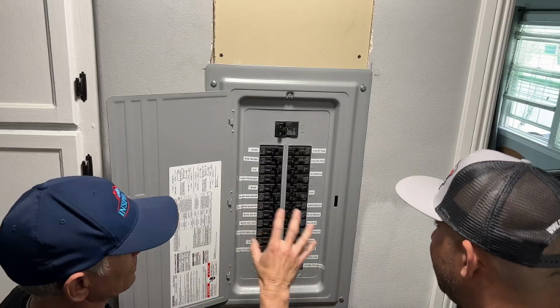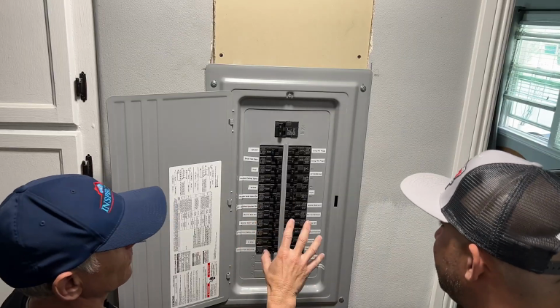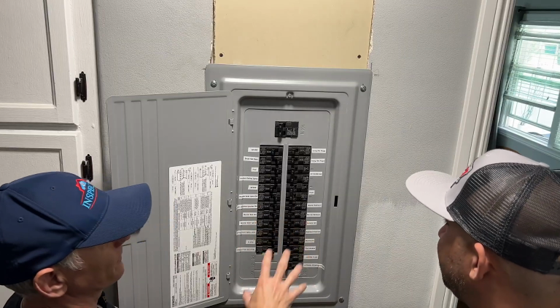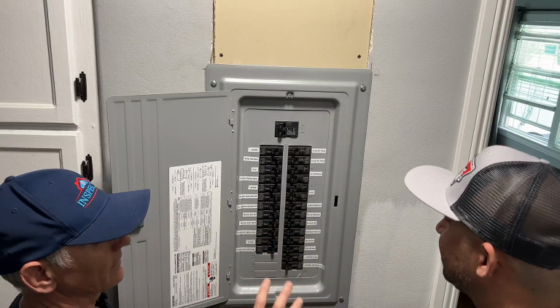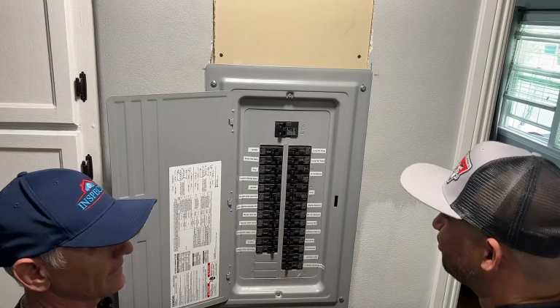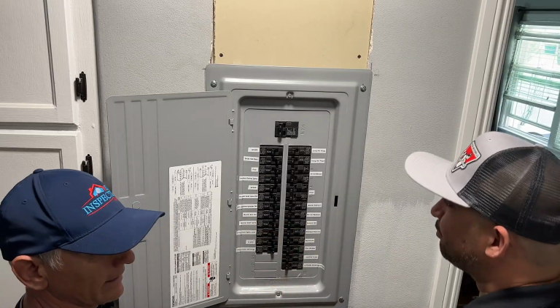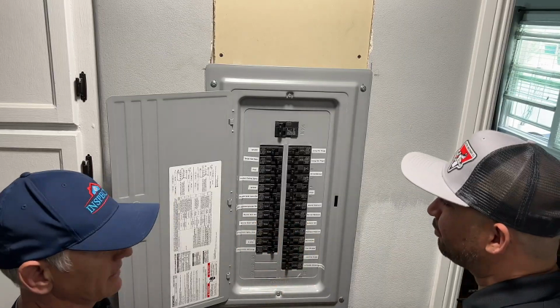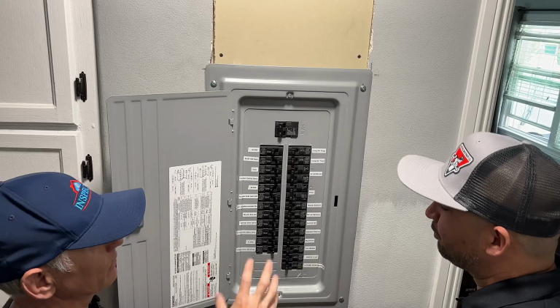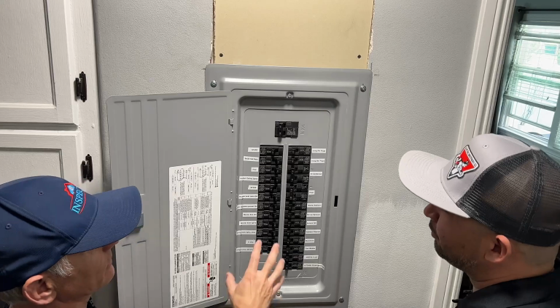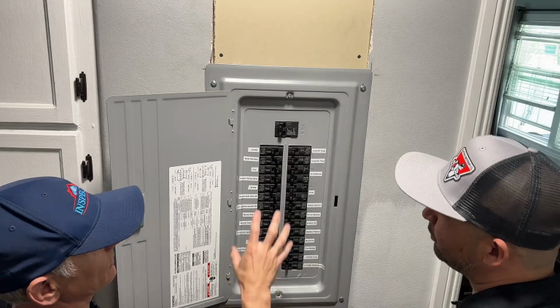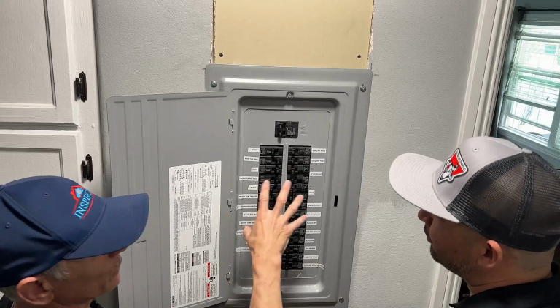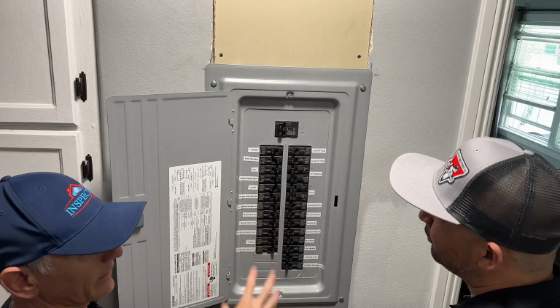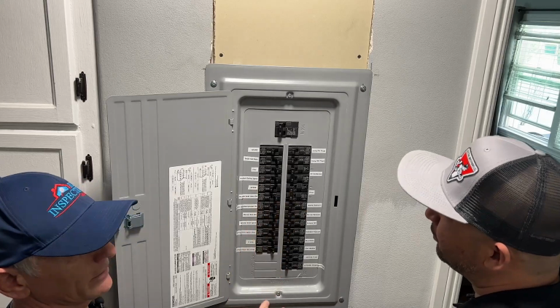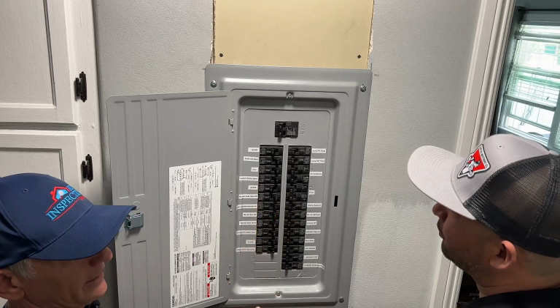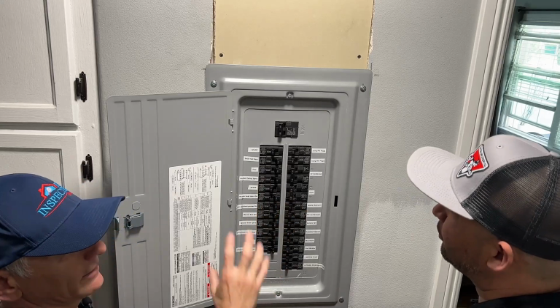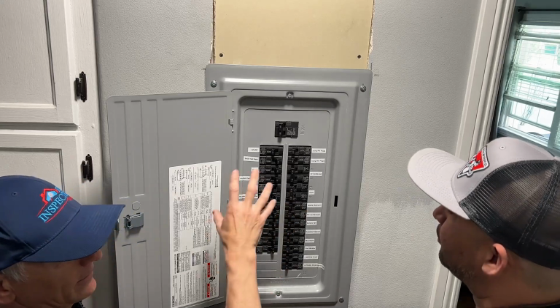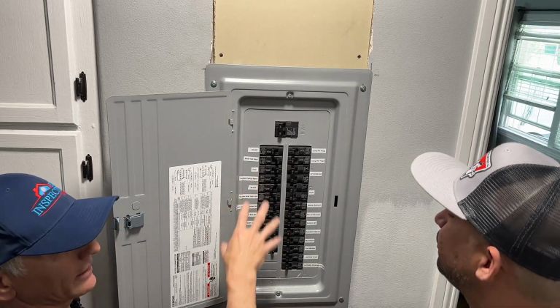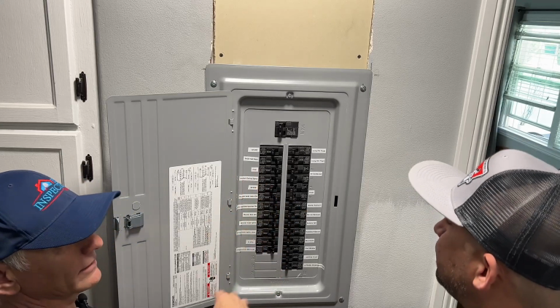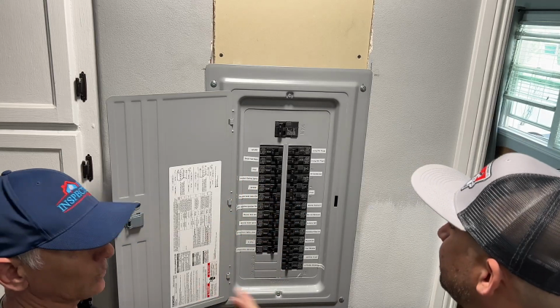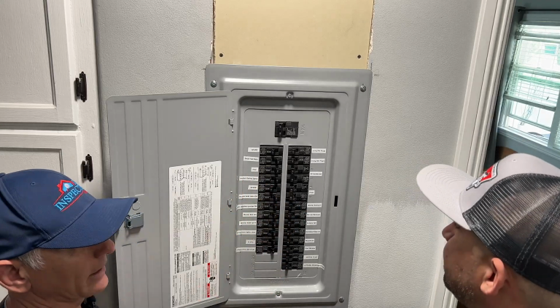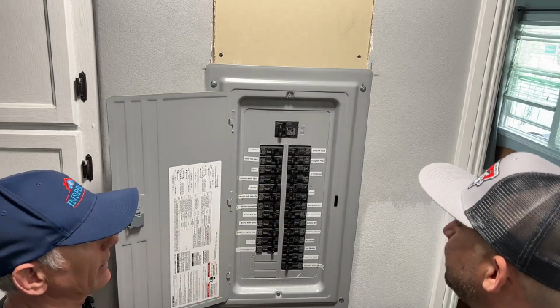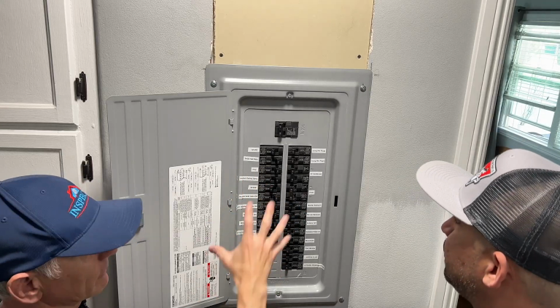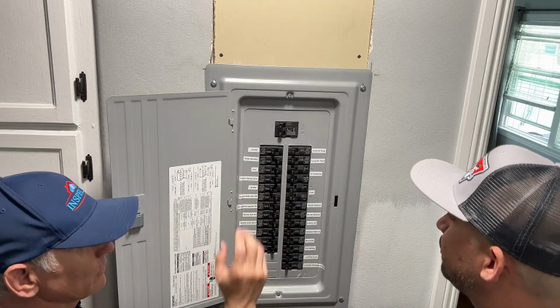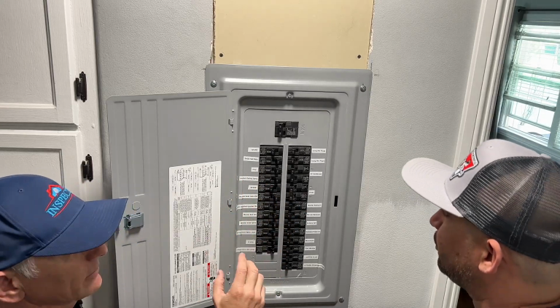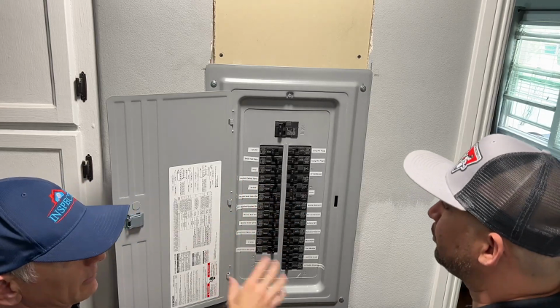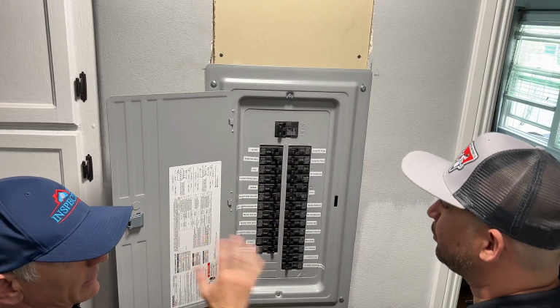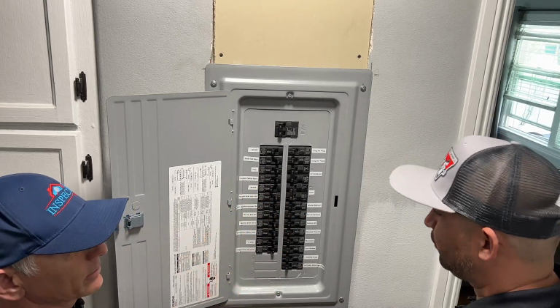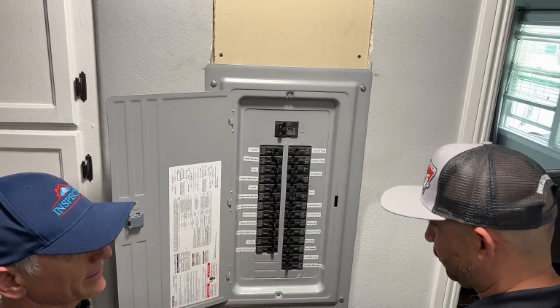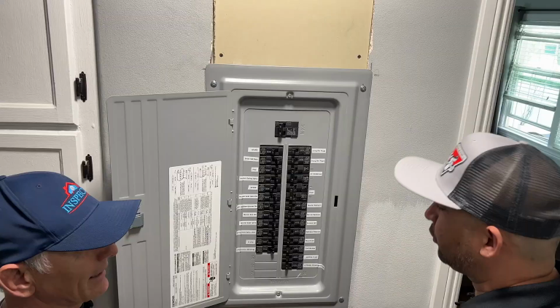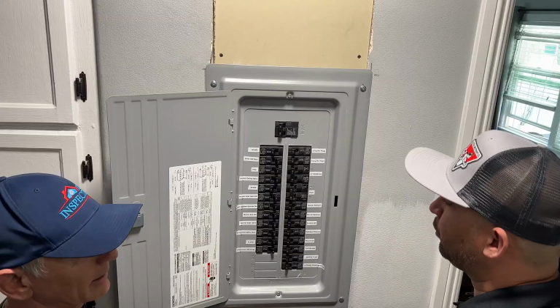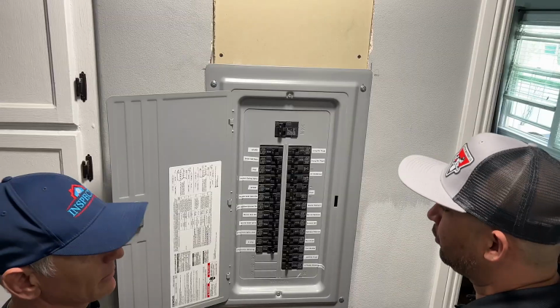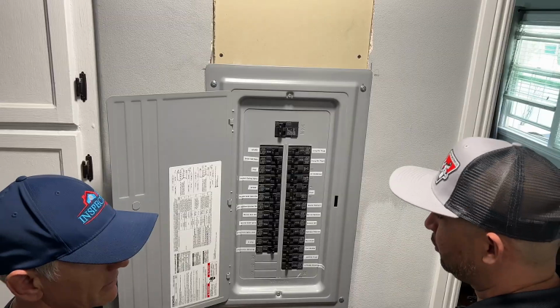The AFCI breakers were very finicky. Juan came back and removed them and put regular breakers in — I haven't had a problem since.